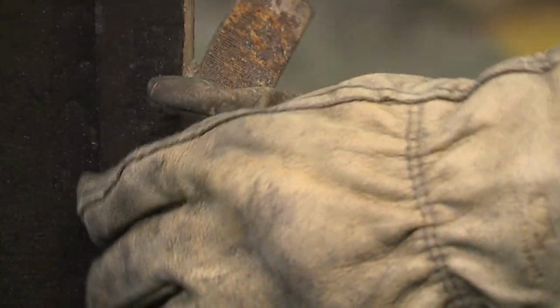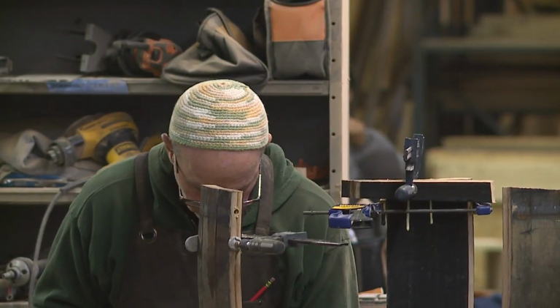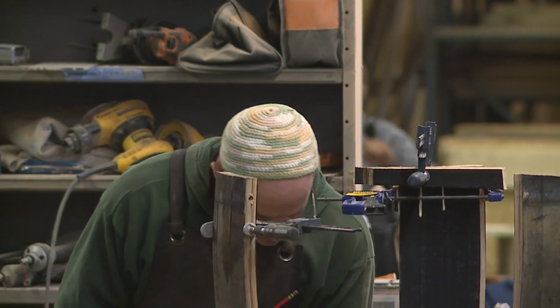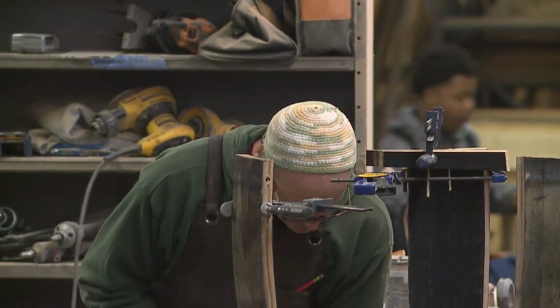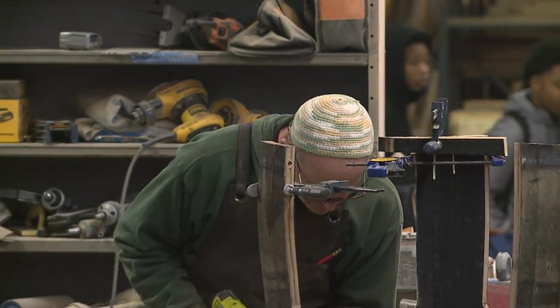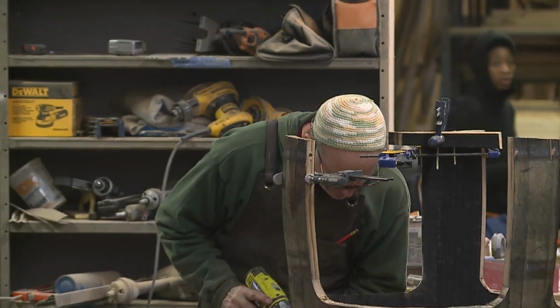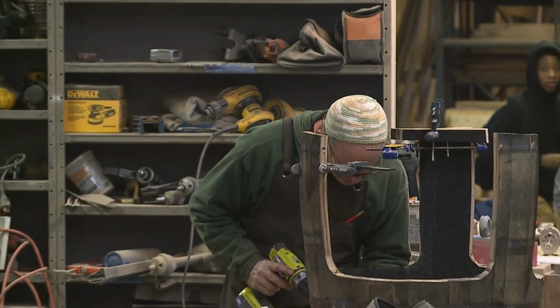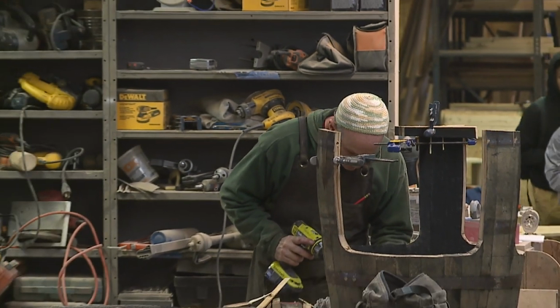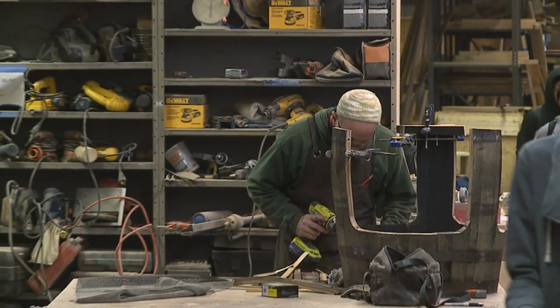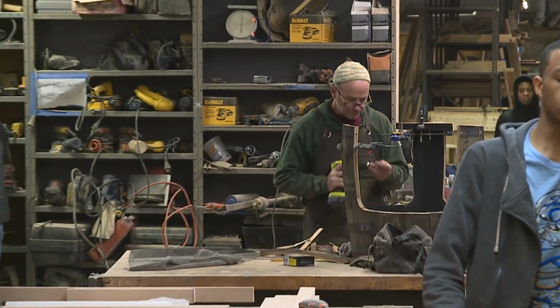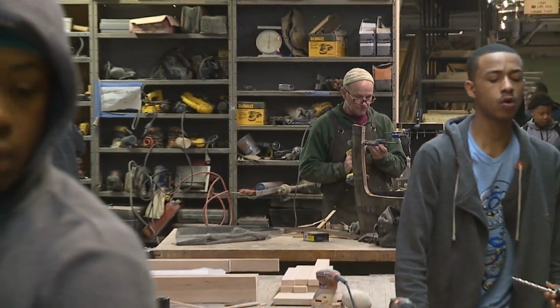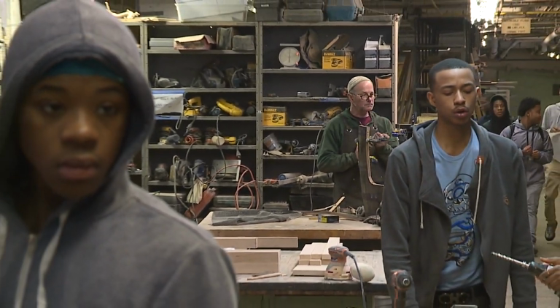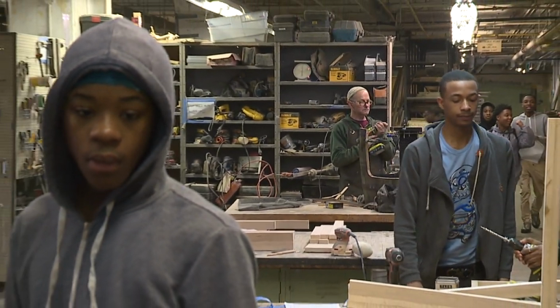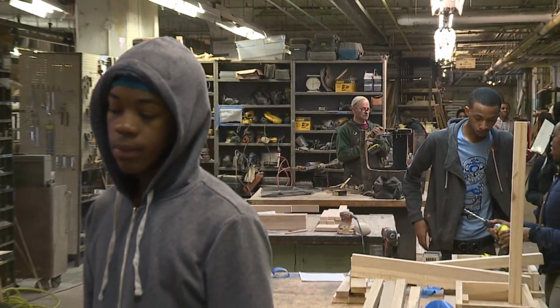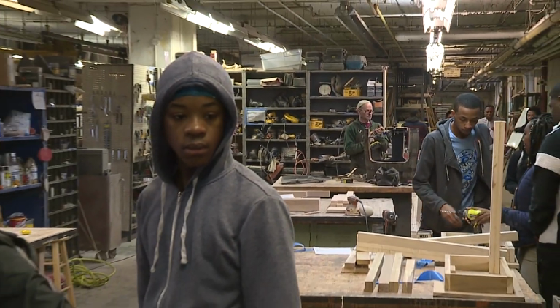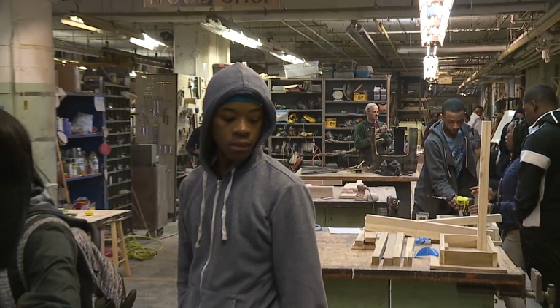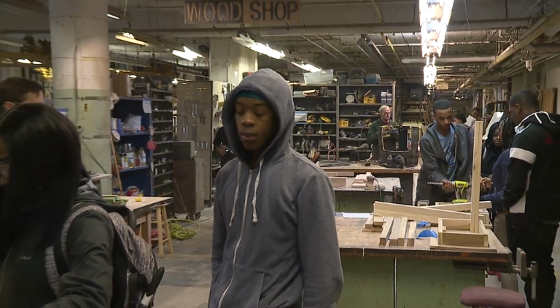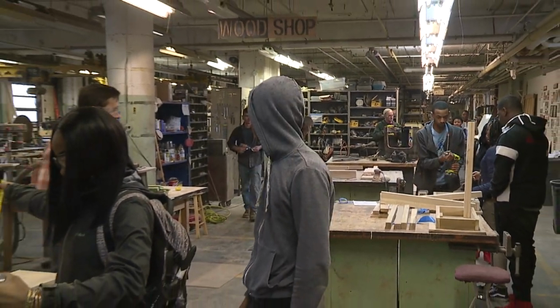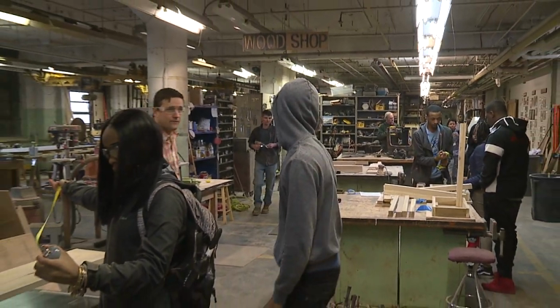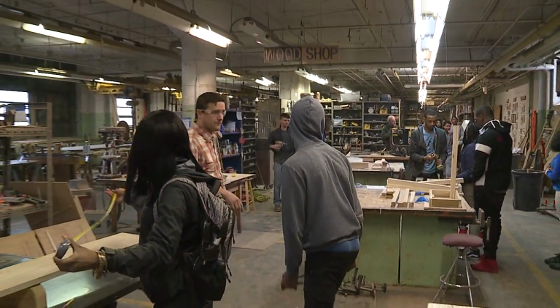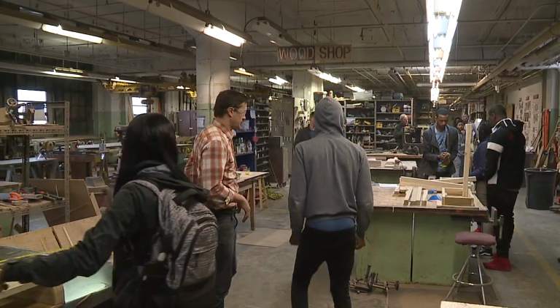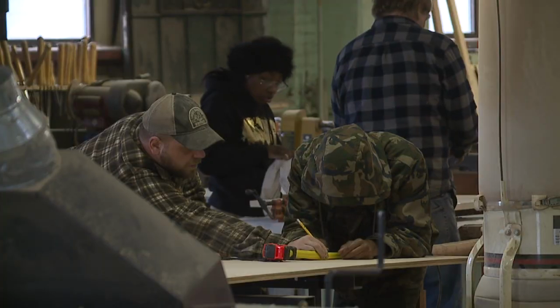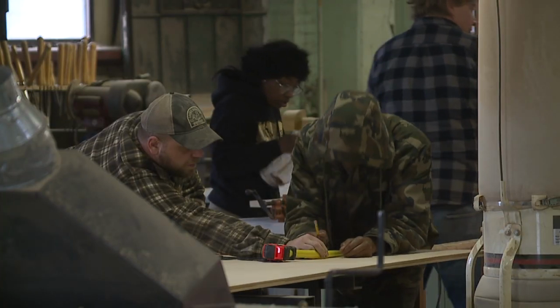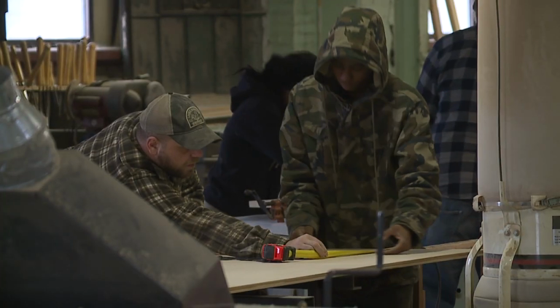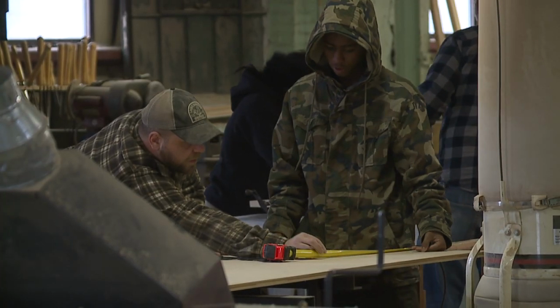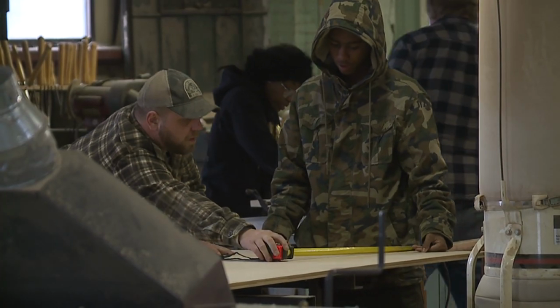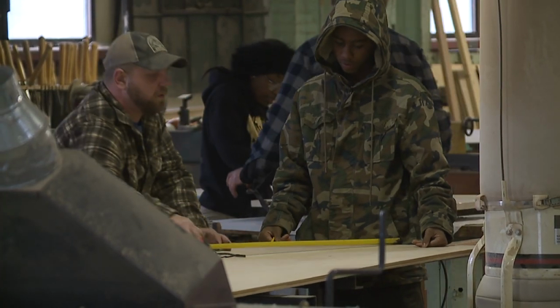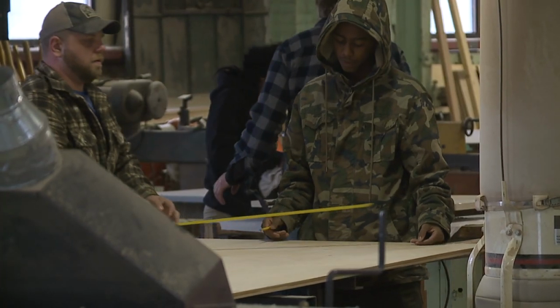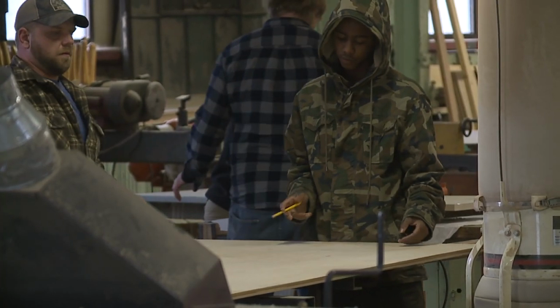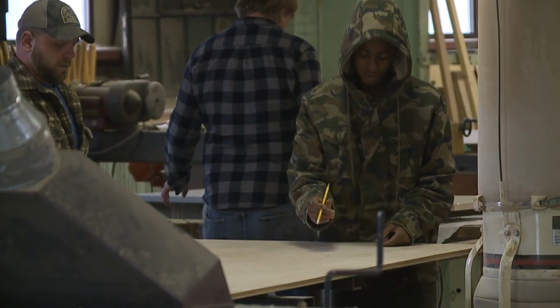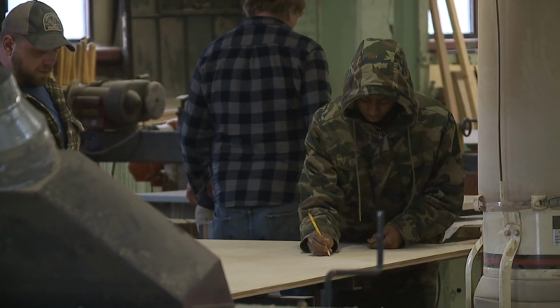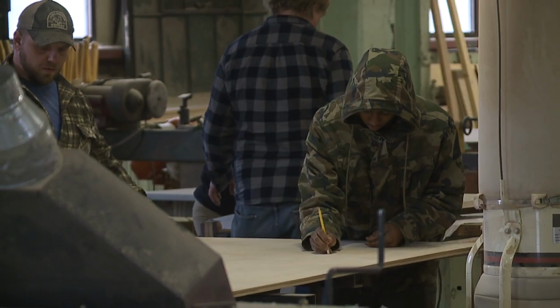This is designed for all ages. The philosophy behind it is we've moved away from making and creating things with our hands, and we wanted to create a space — a platform, really — to enable and empower people to be making with their hands again.